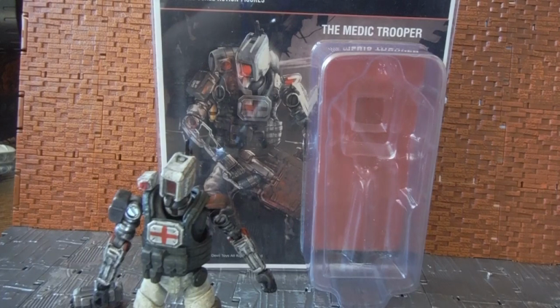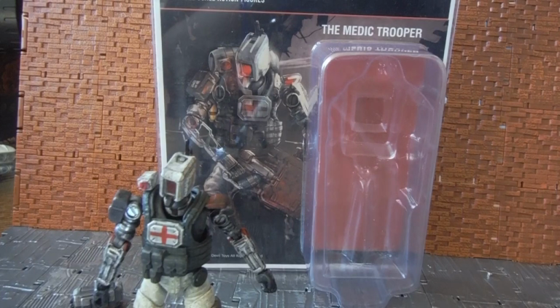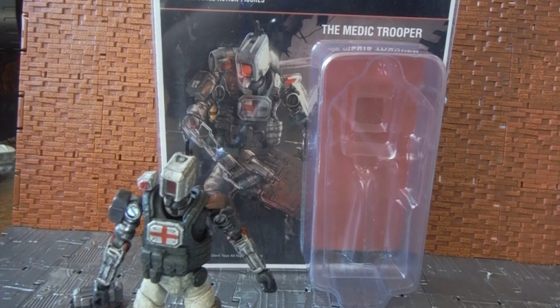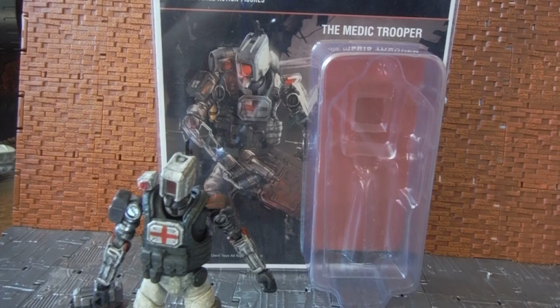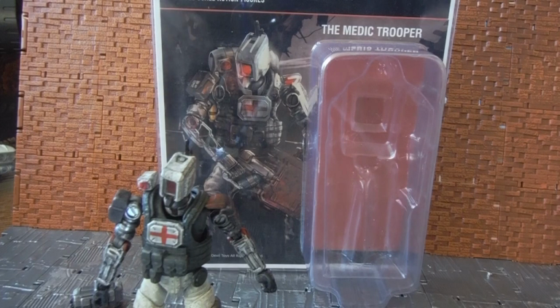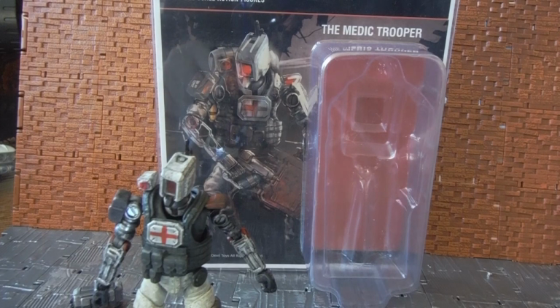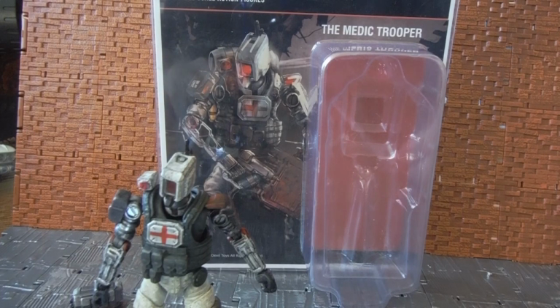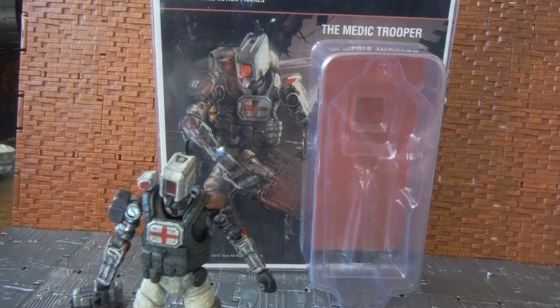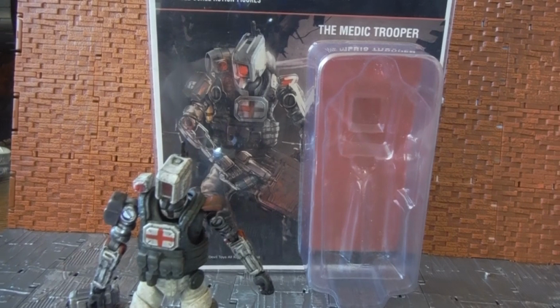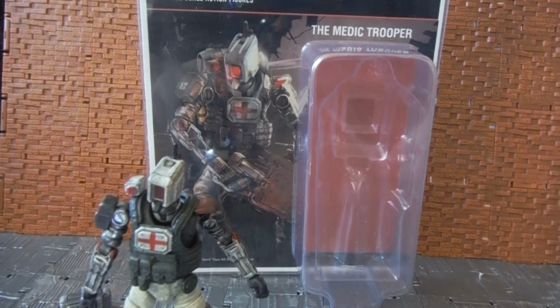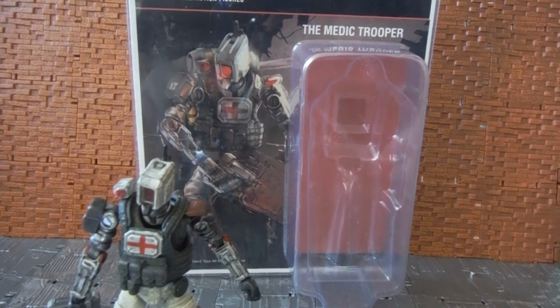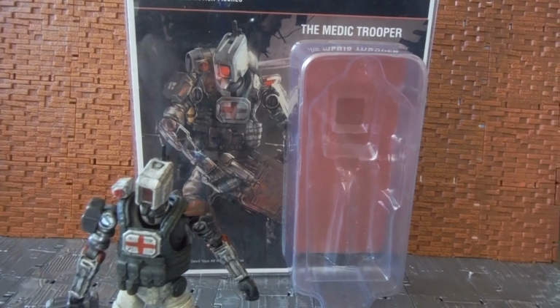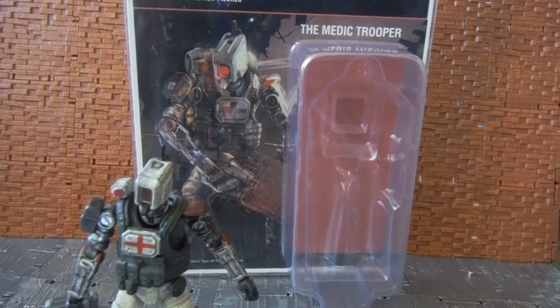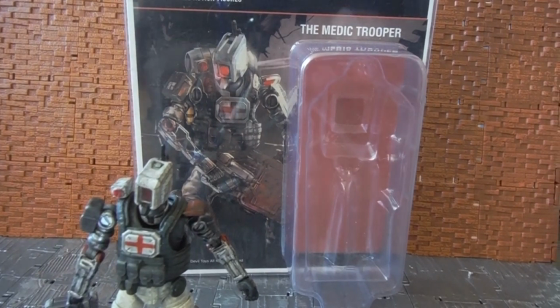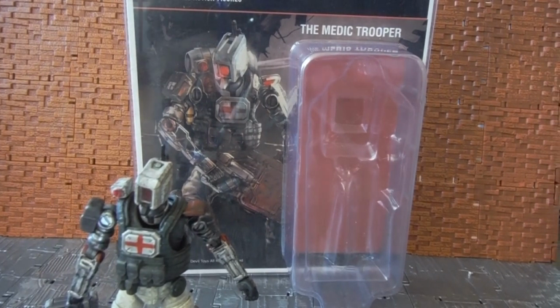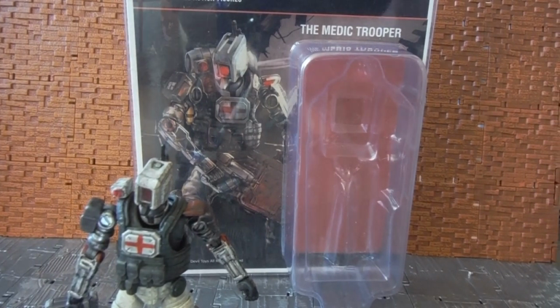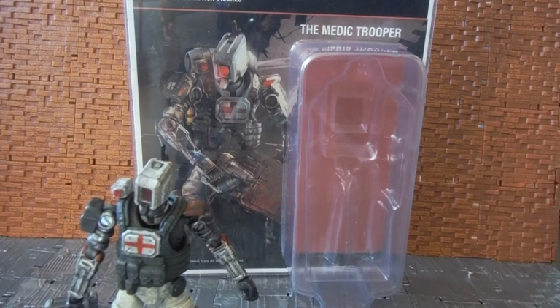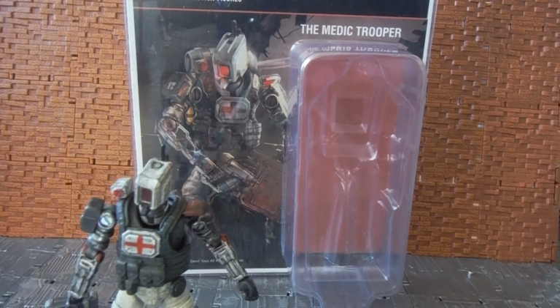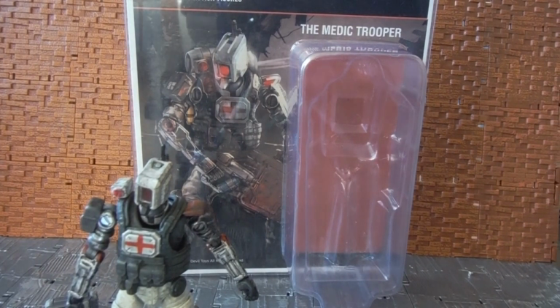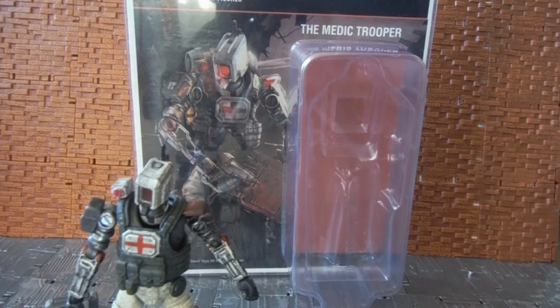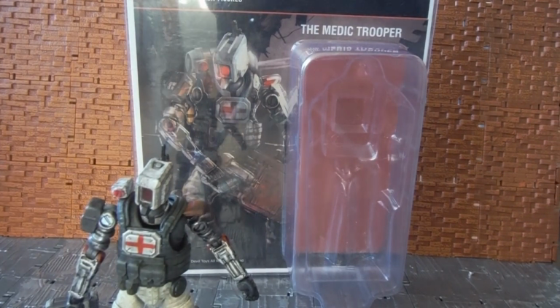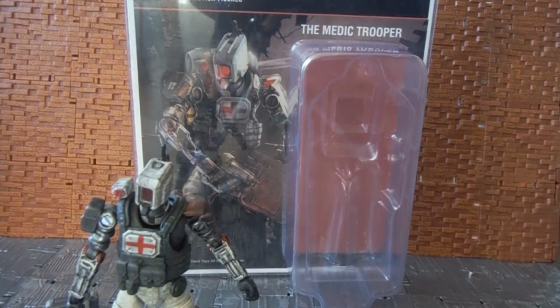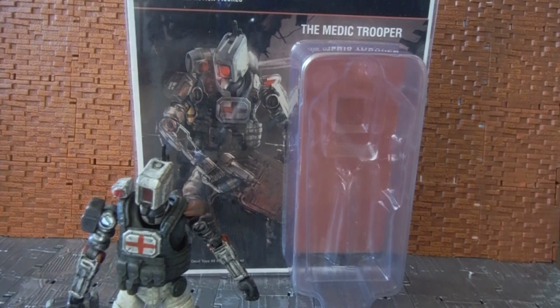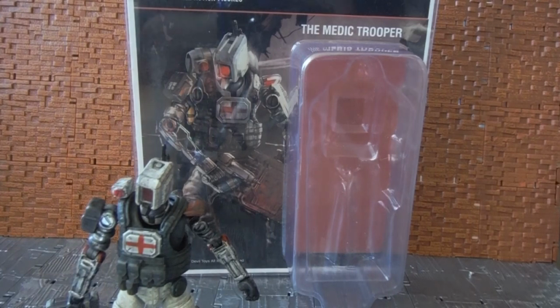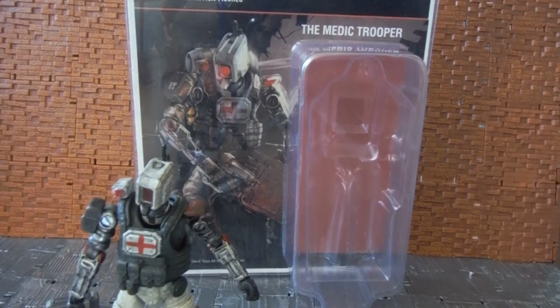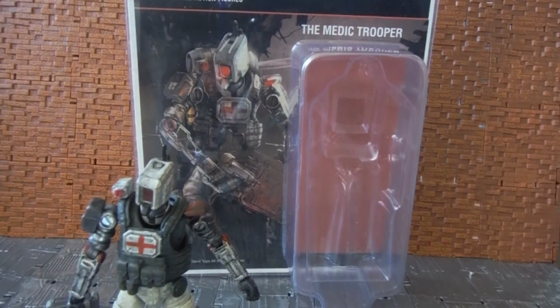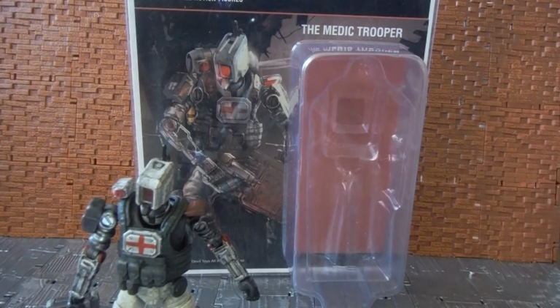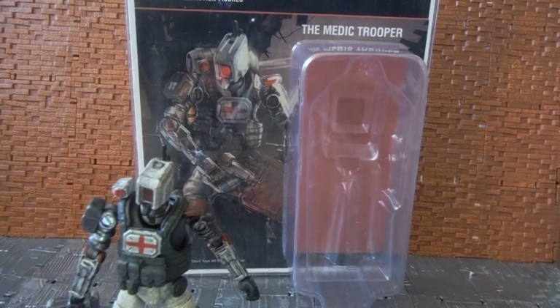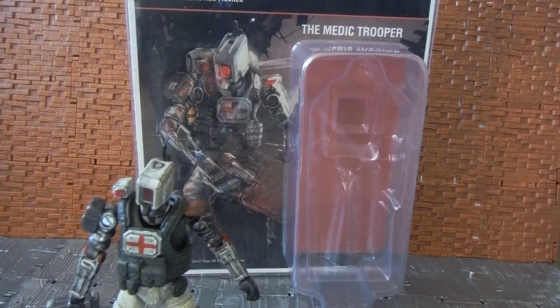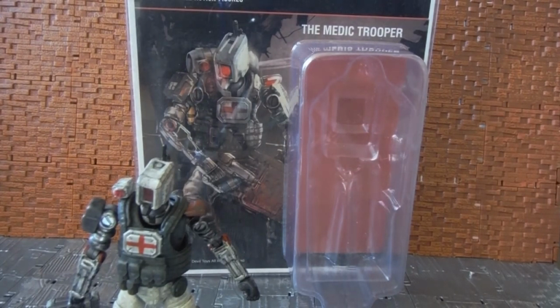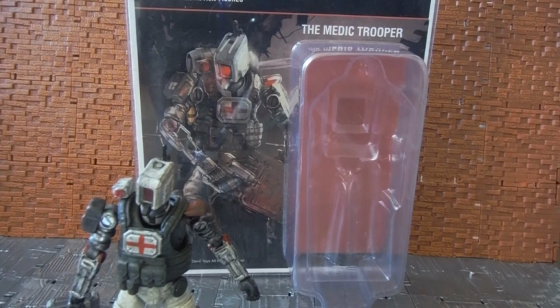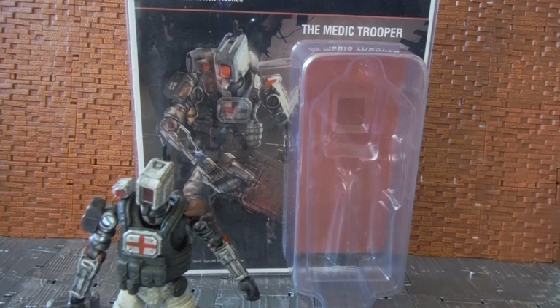Hey YouTube folks, this is Ticonder here doing another action figure review. This is for a figure line called WU, or War of Order in Pocket, and it's a 1 to 18 scale full-scale action figure line.